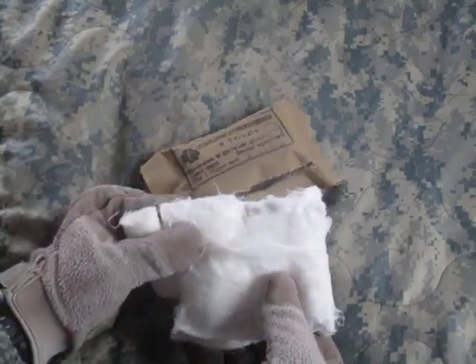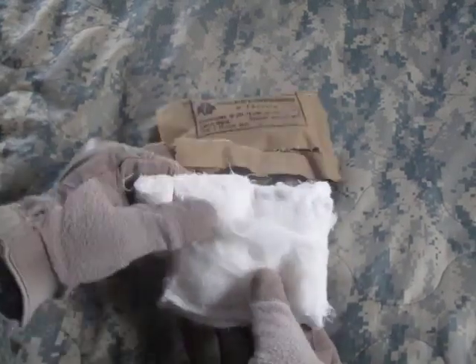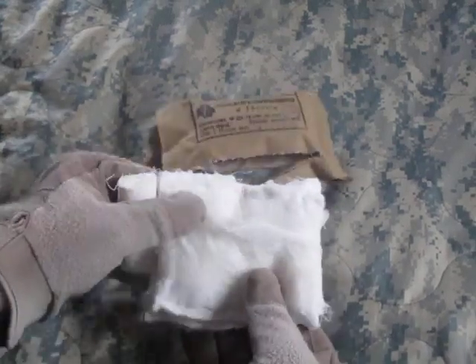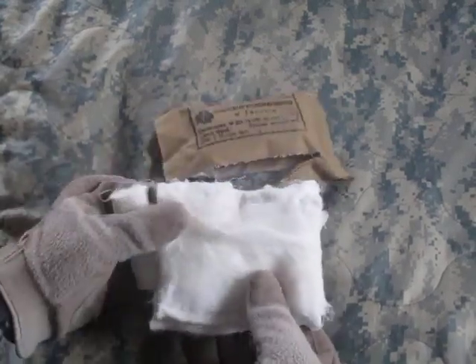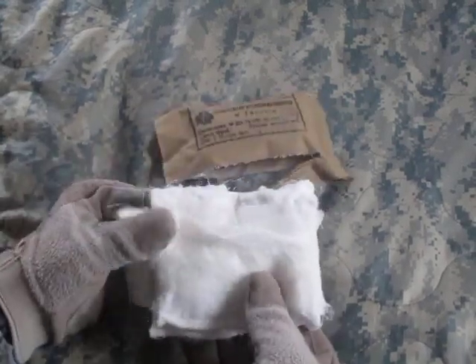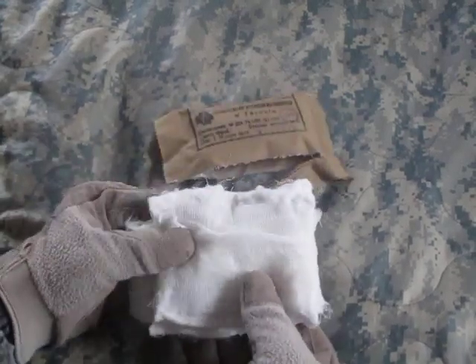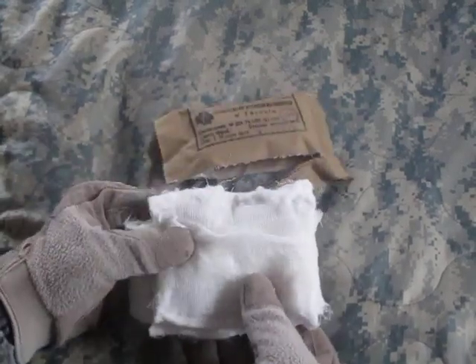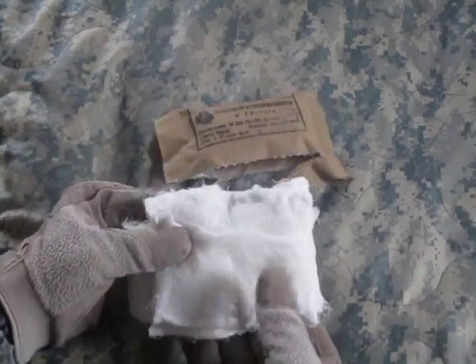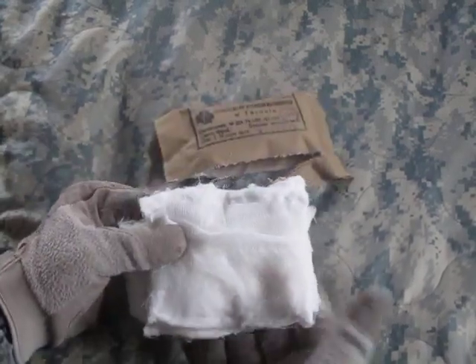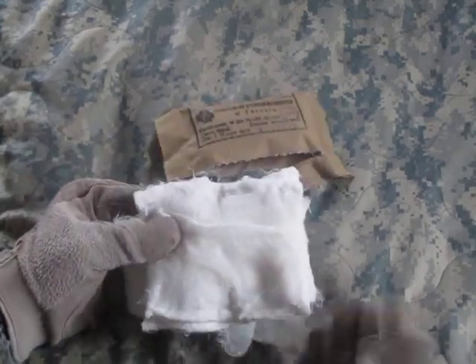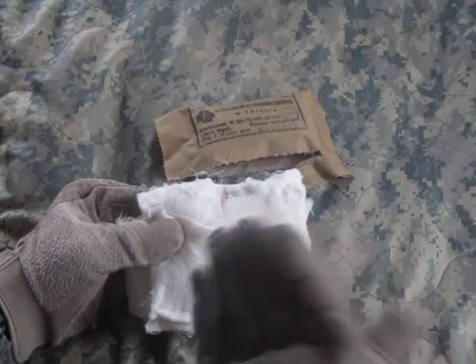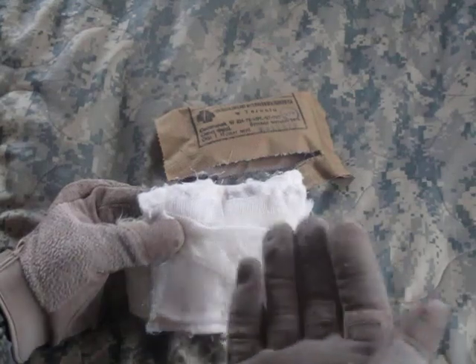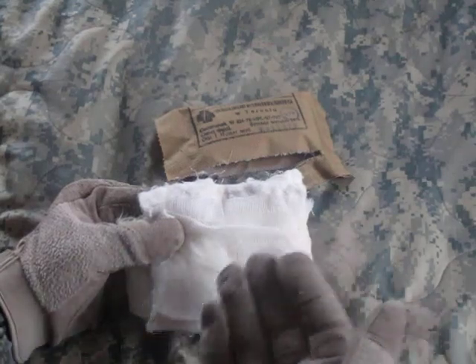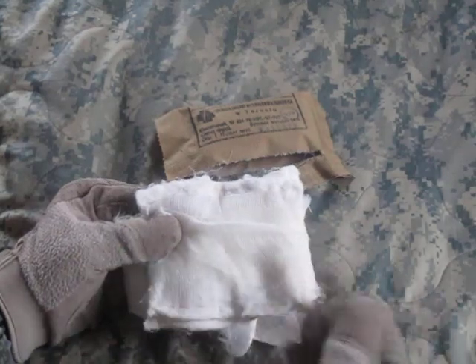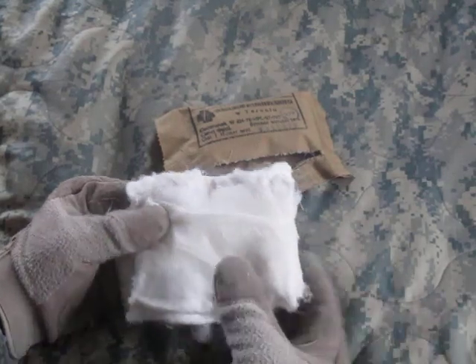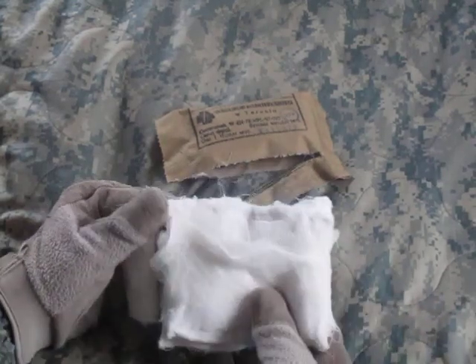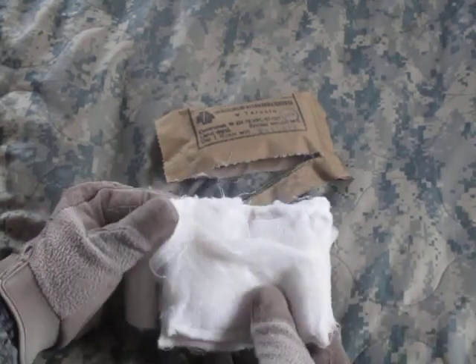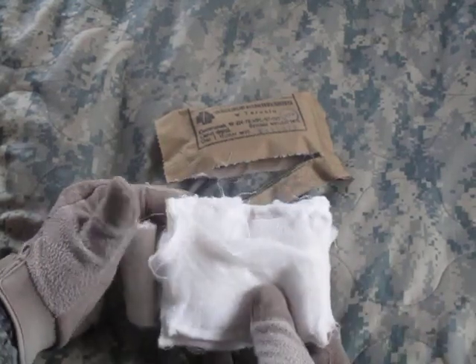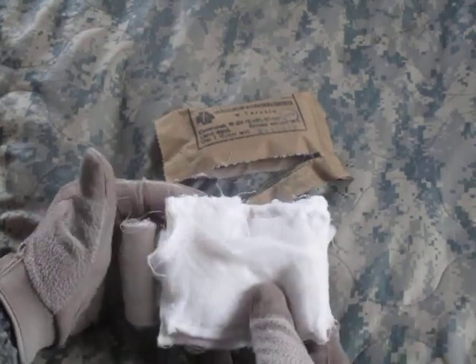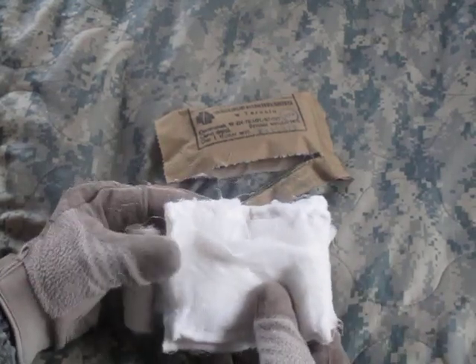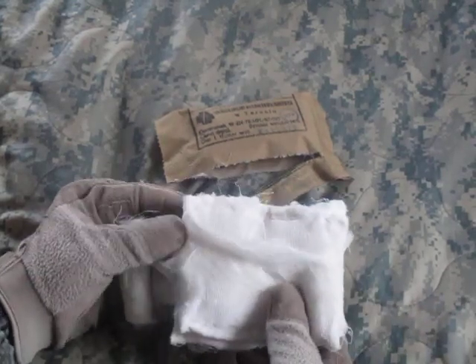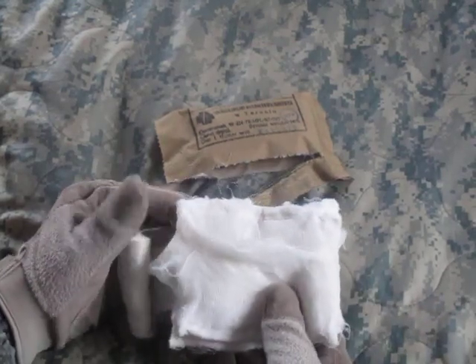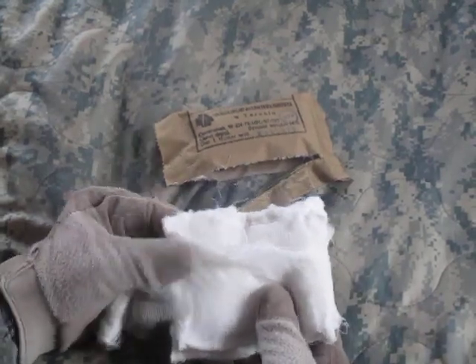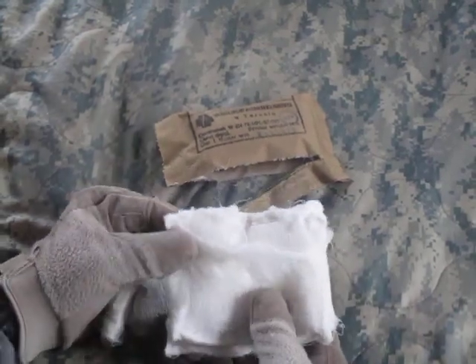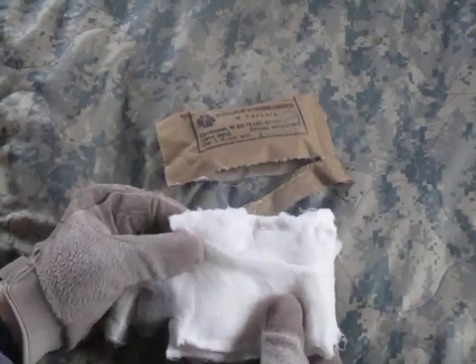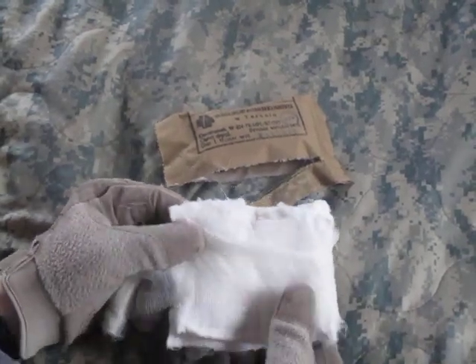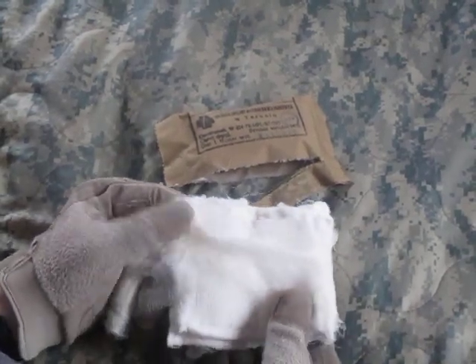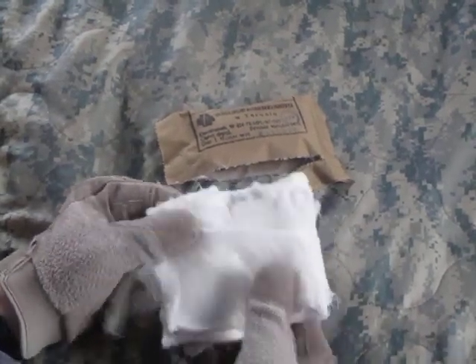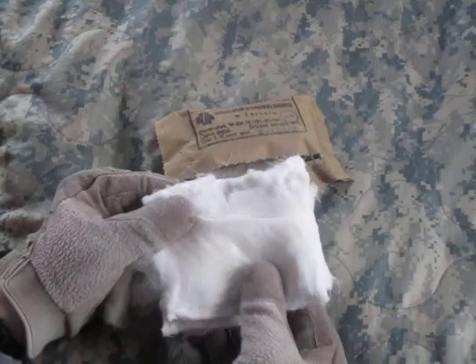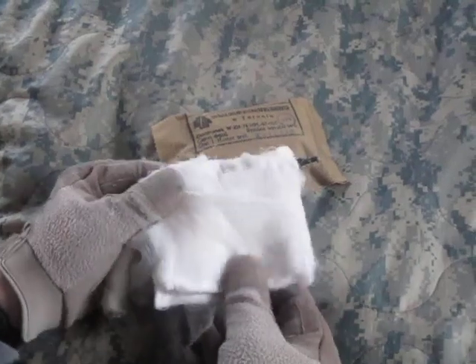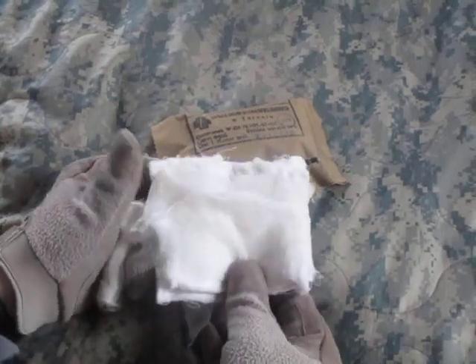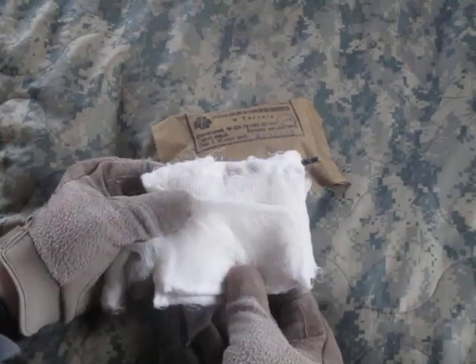When I opened this up I just got the impression that it looked almost like a World War II field dressing in its general construction and everything.